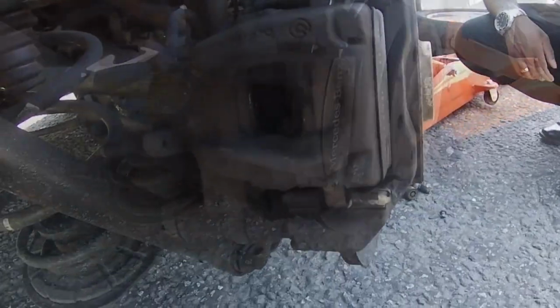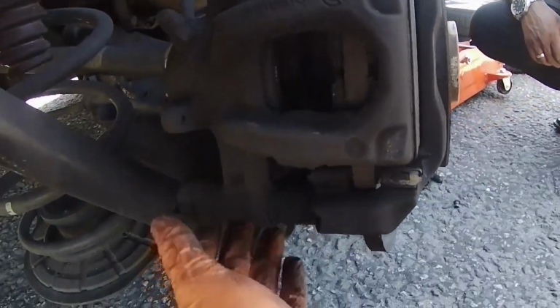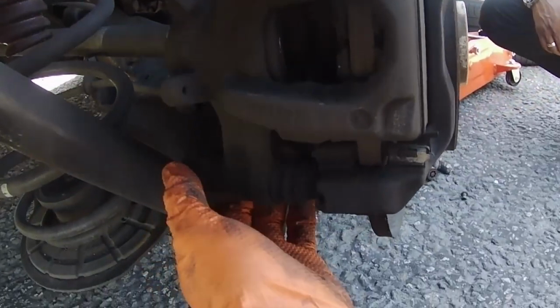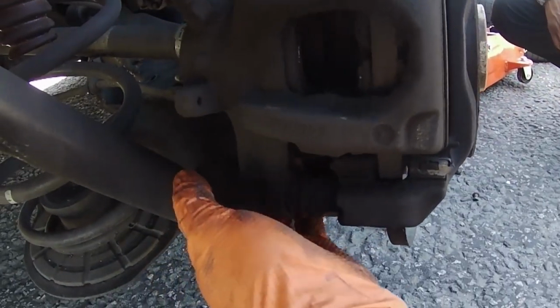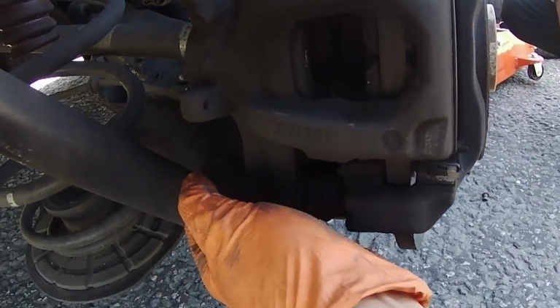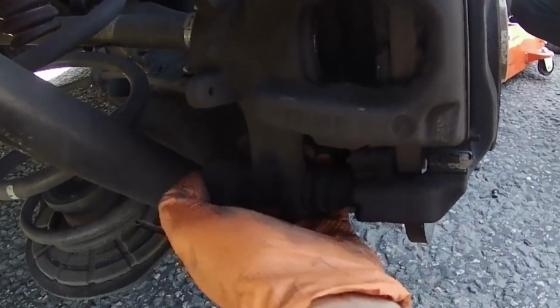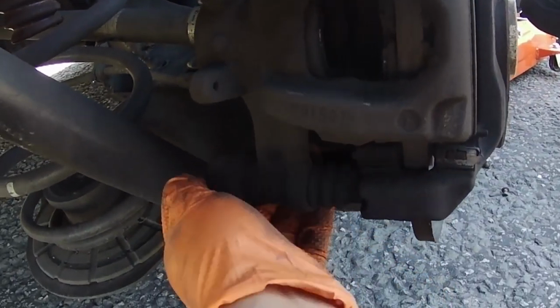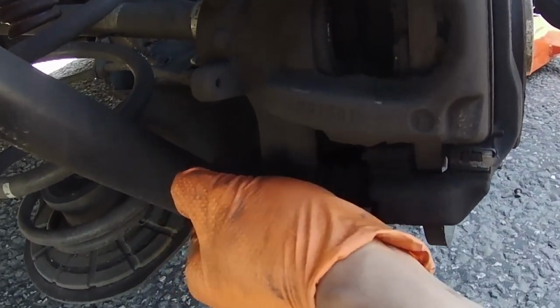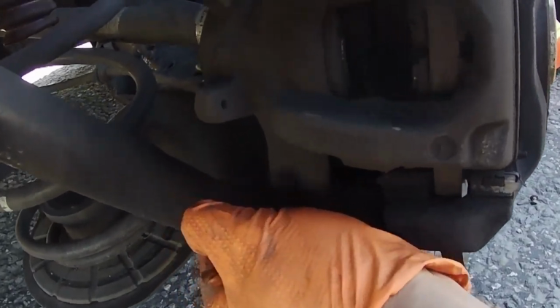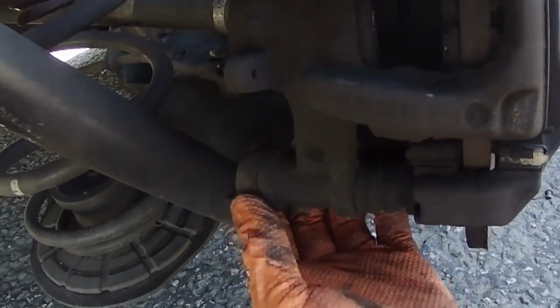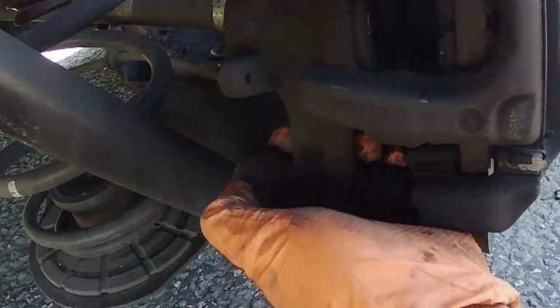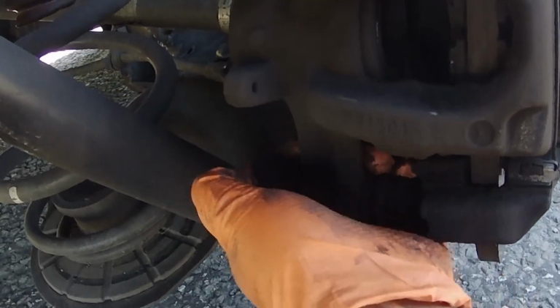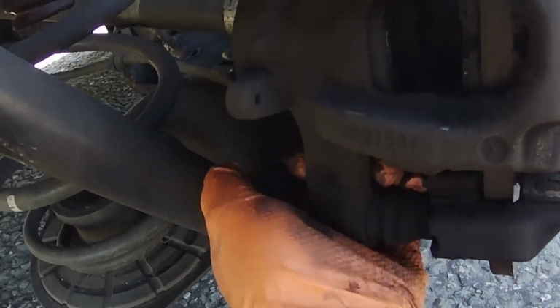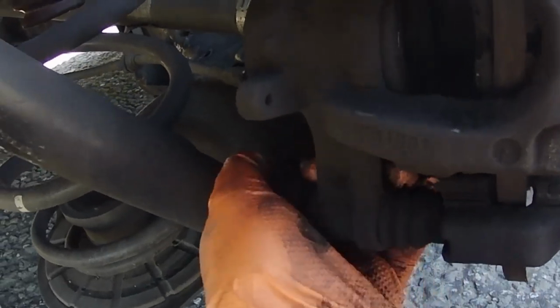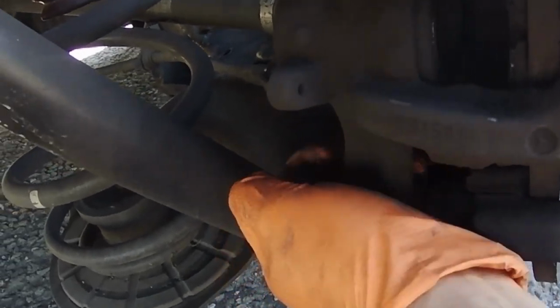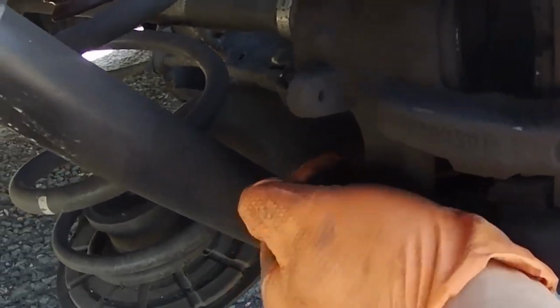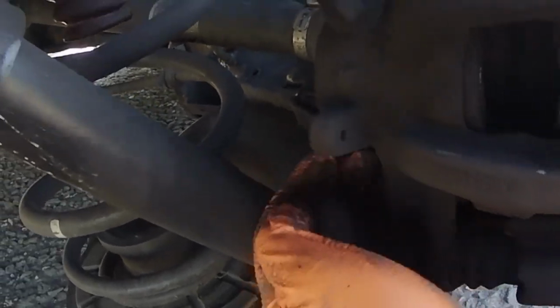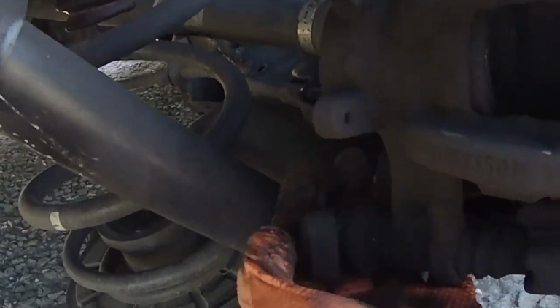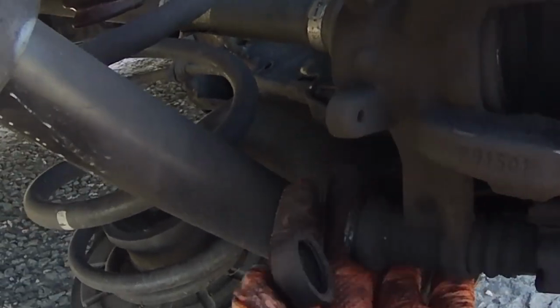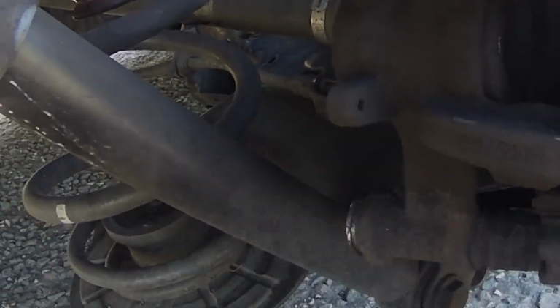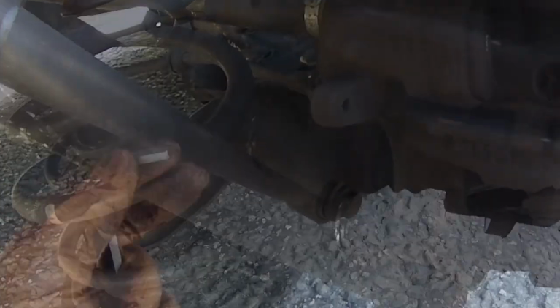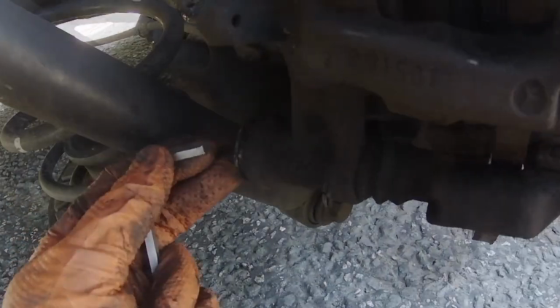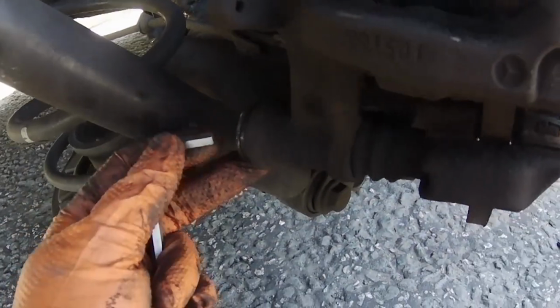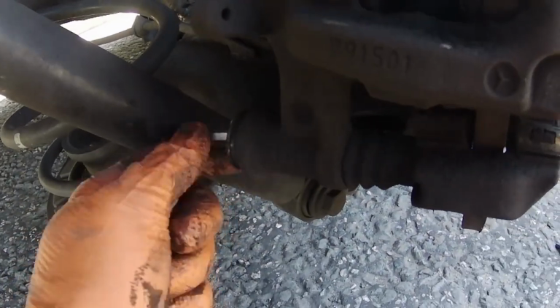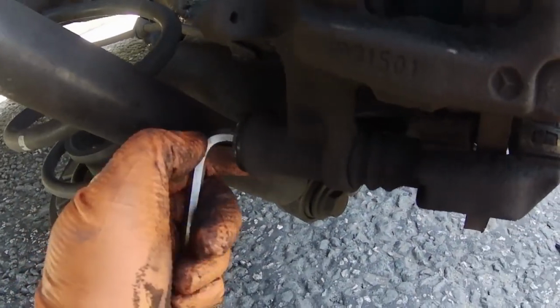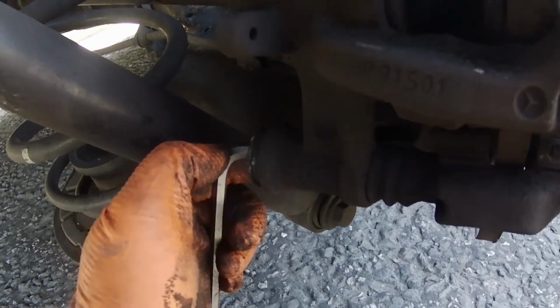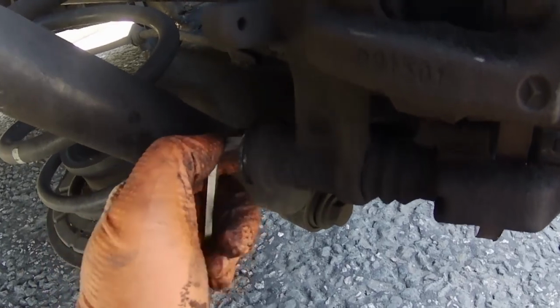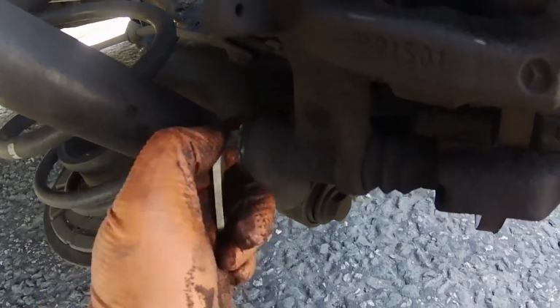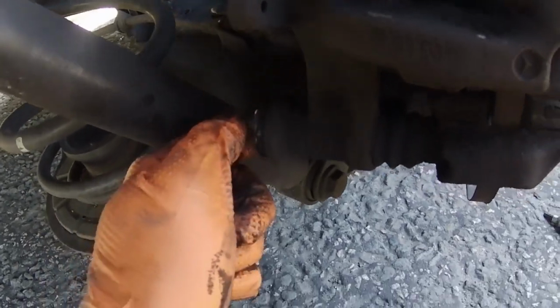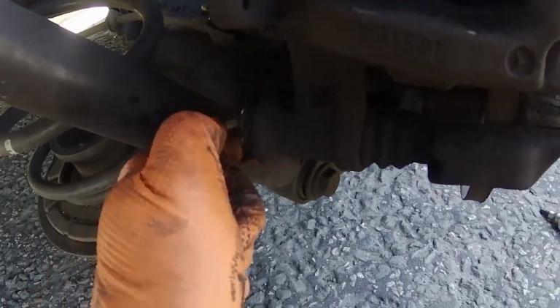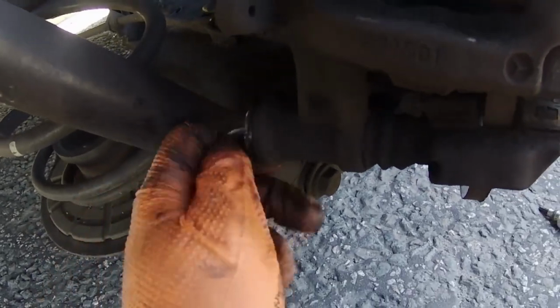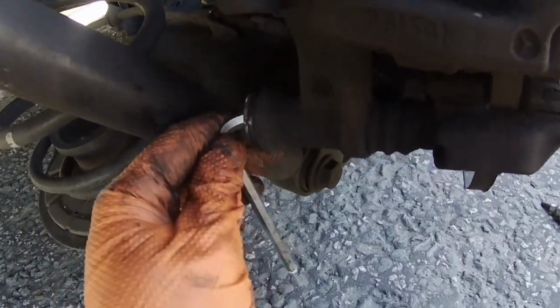There should be a little dust cover over the caliper bolt that you'll have to remove. Then you can remove the caliper bolt using a 6mm allen key.